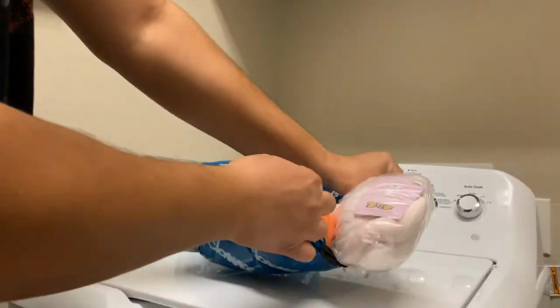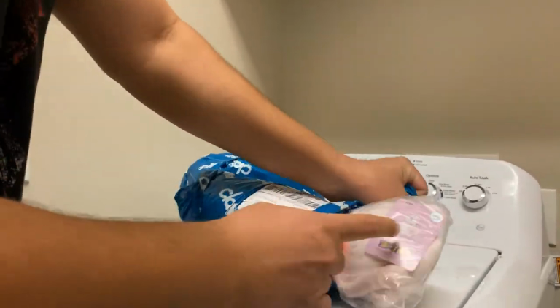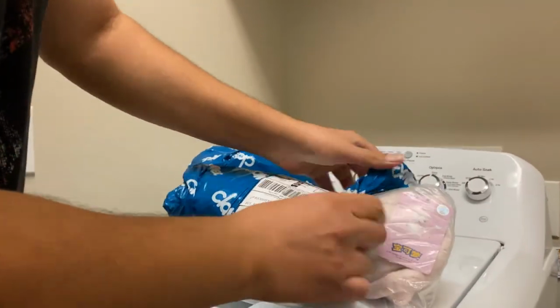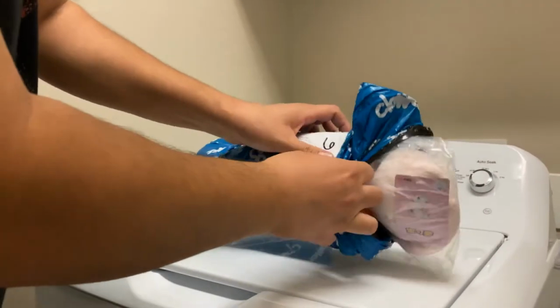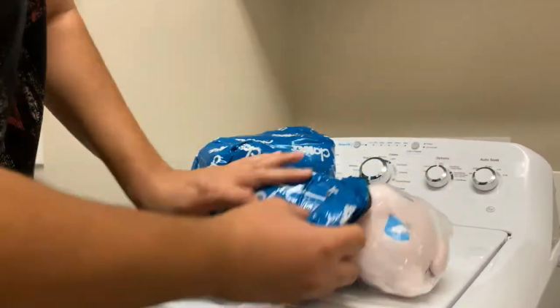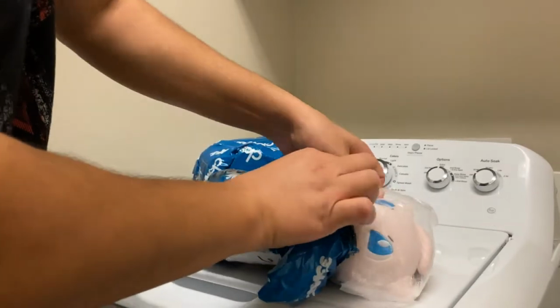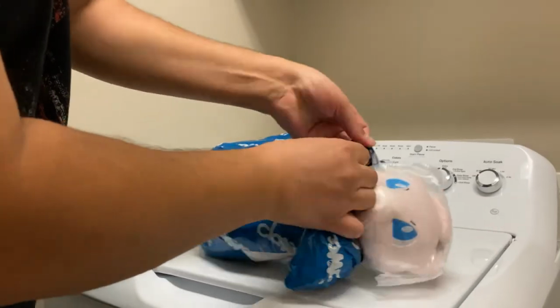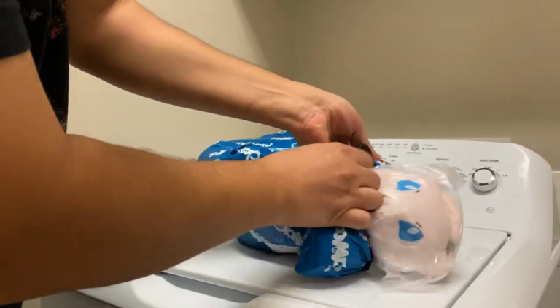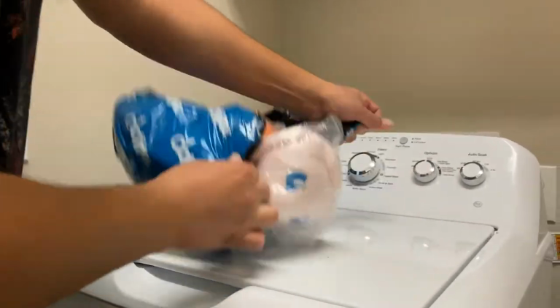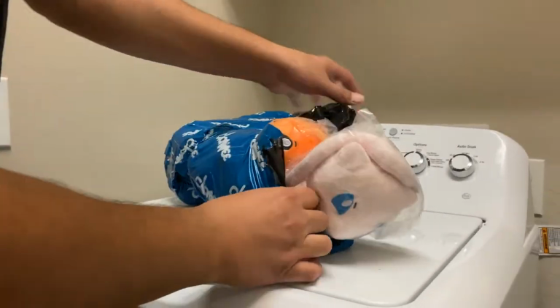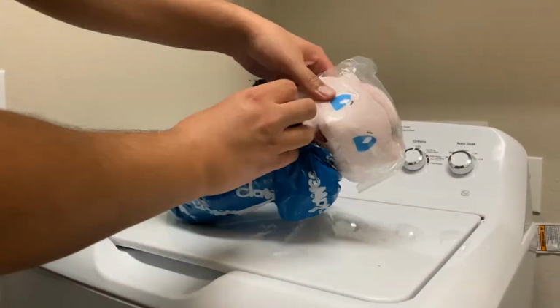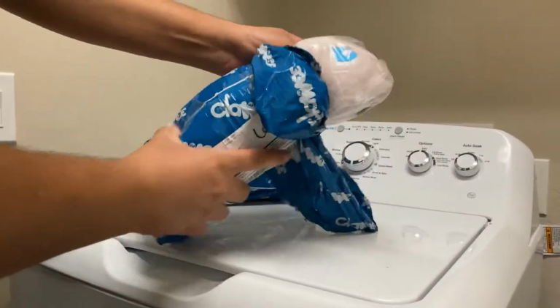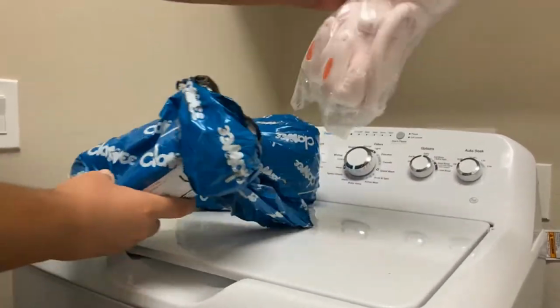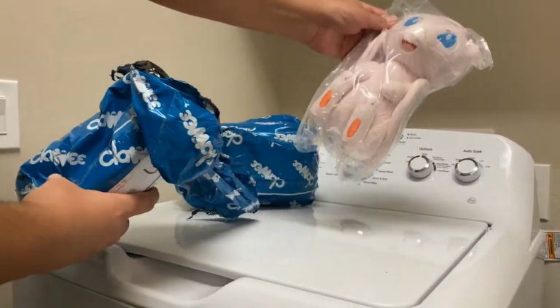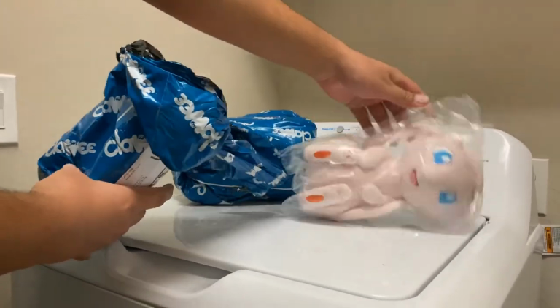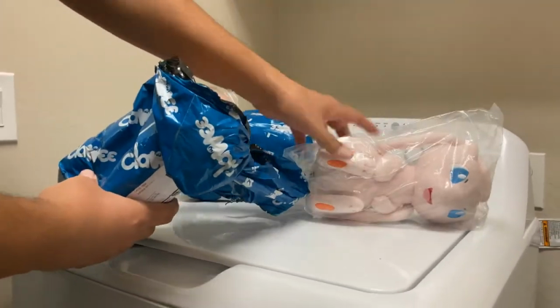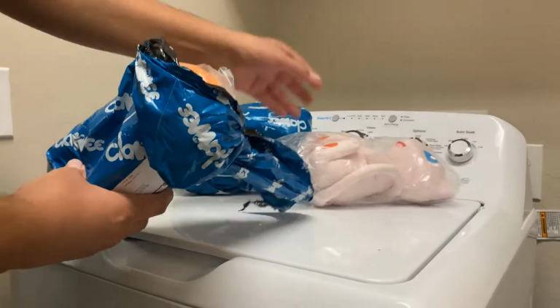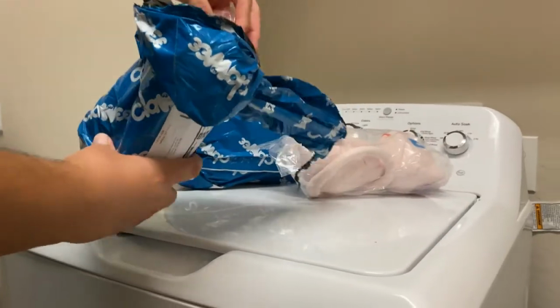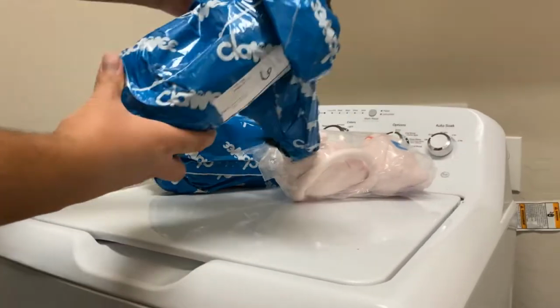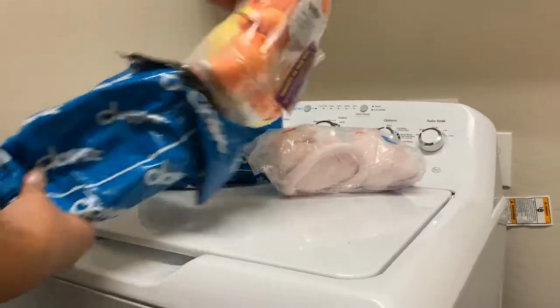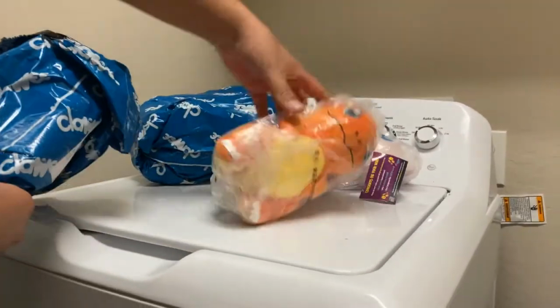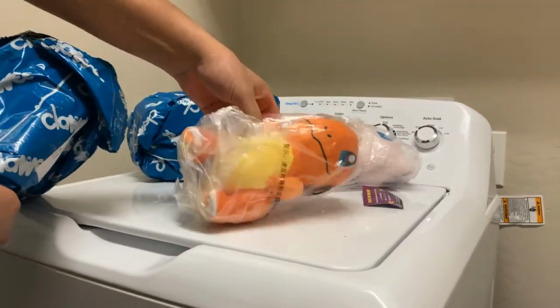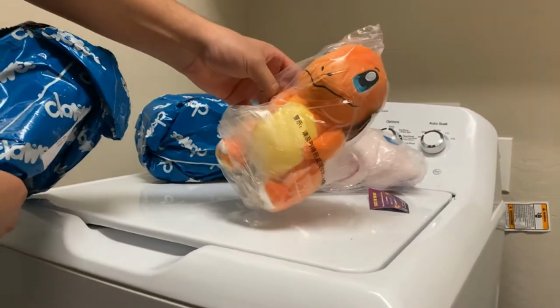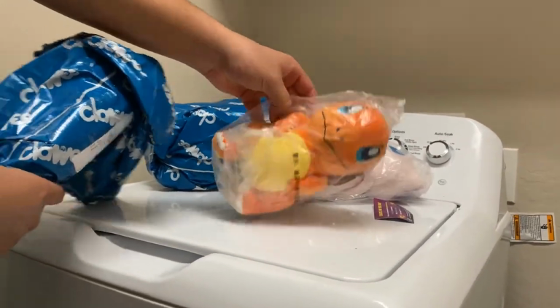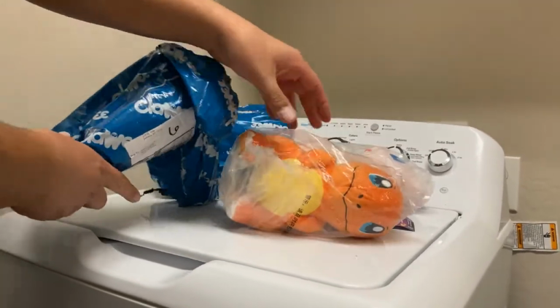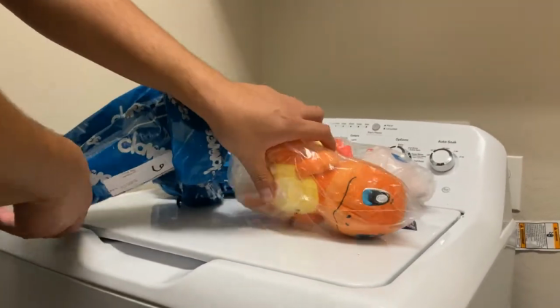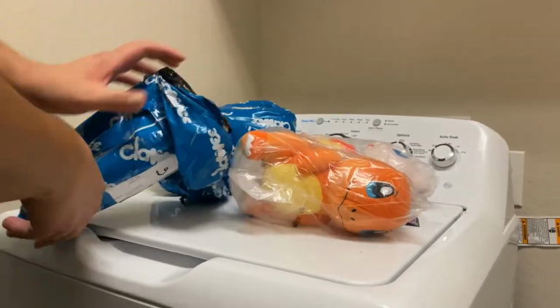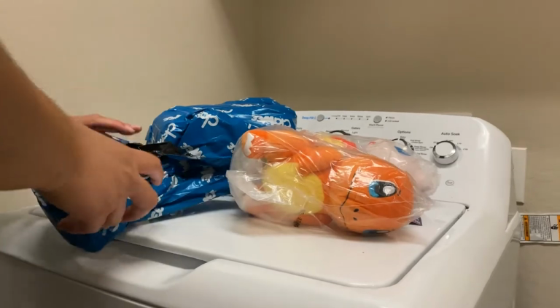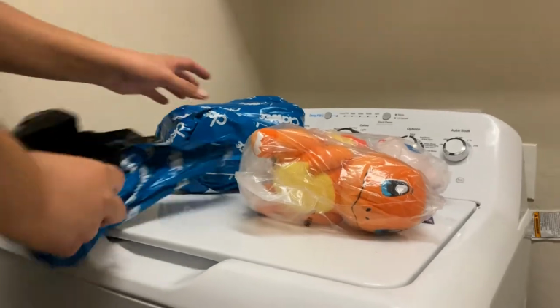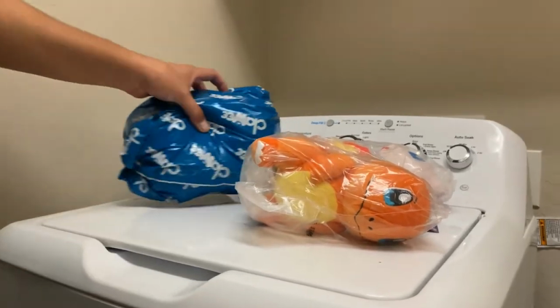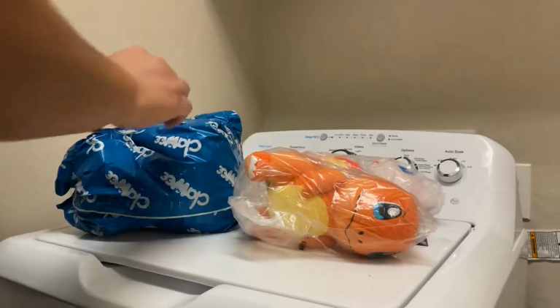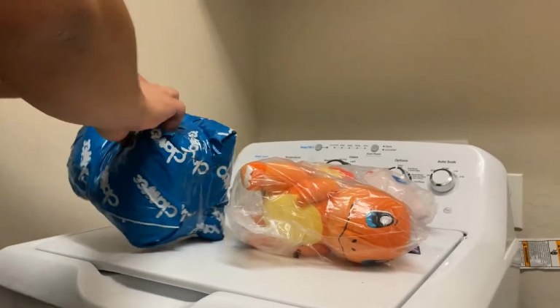Oh, that looks like Mew. Yeah, it's Mew. Whoa, Mew — it's getting born. Whoa, look at that one. Oh, who's that? Charizard? No, it's Charmander. It's Charmander — he turns into Charizard. Let's see who's here.